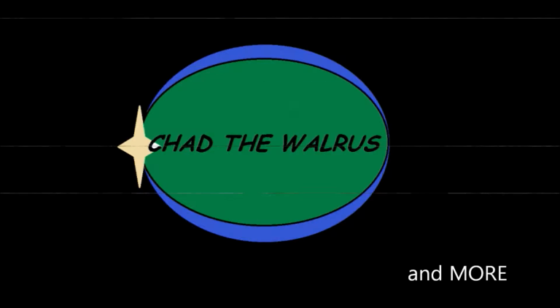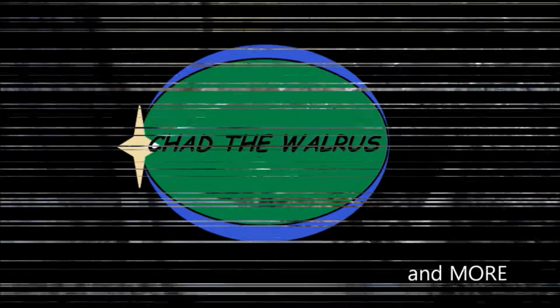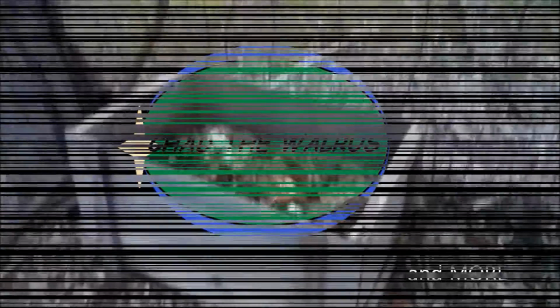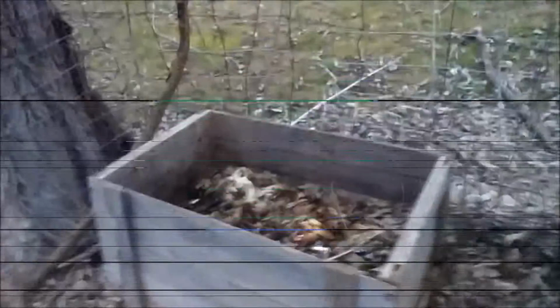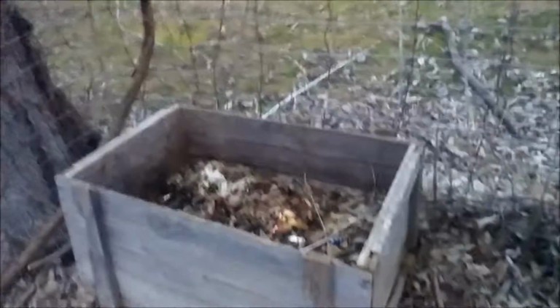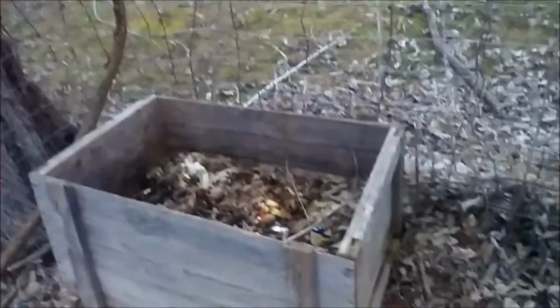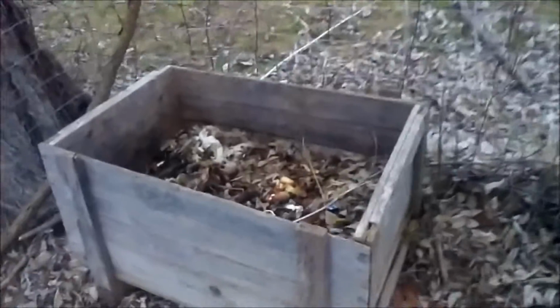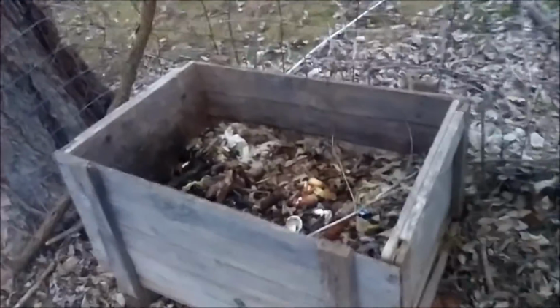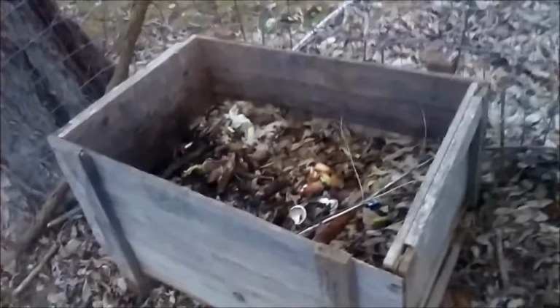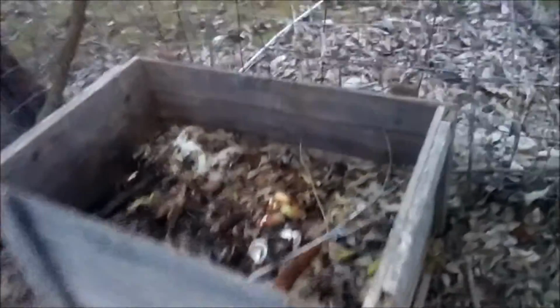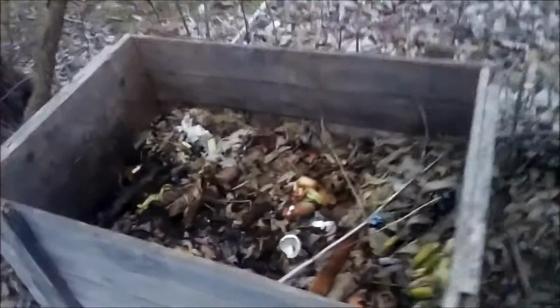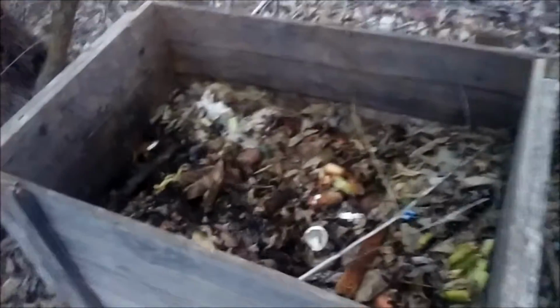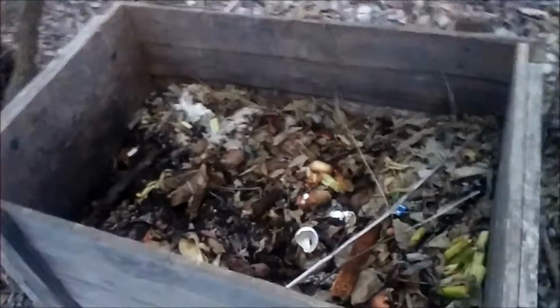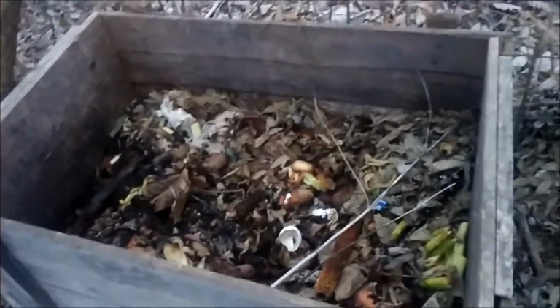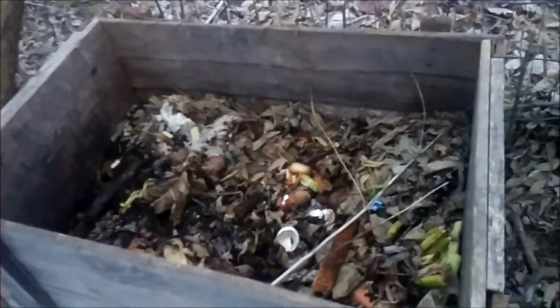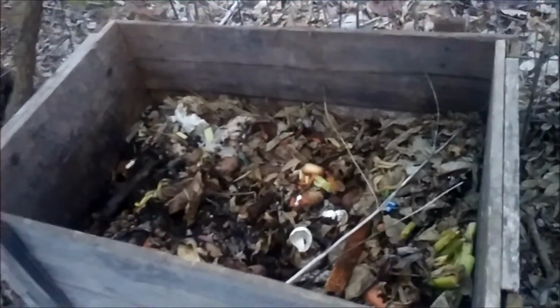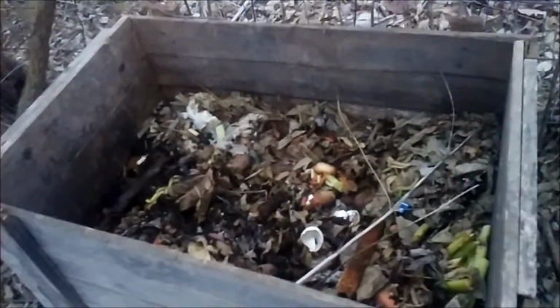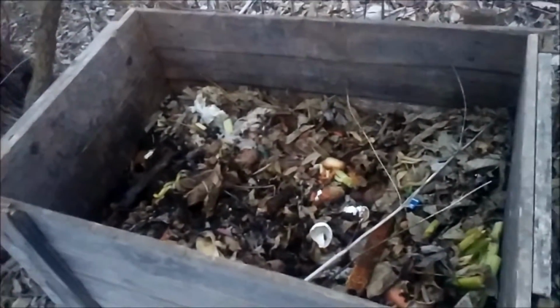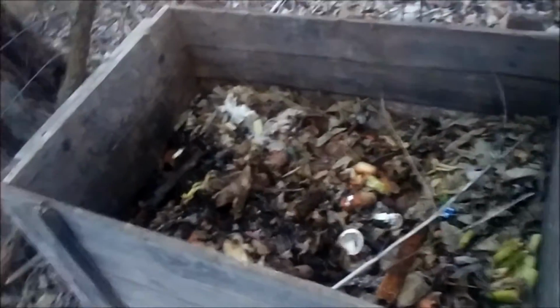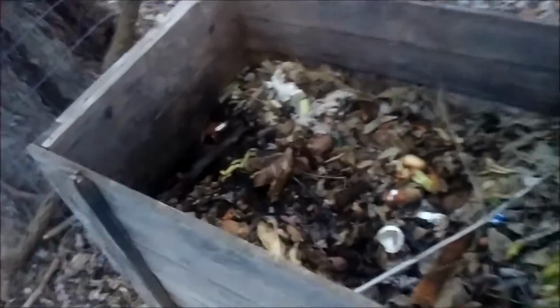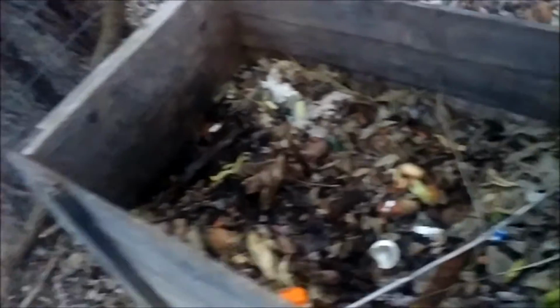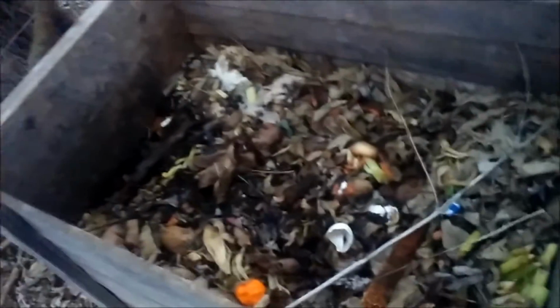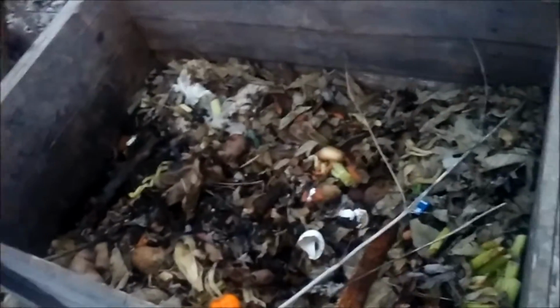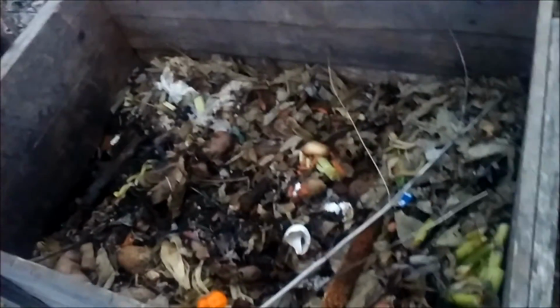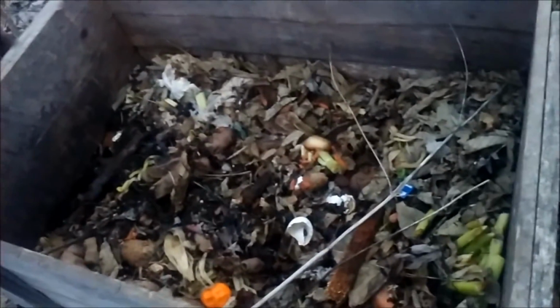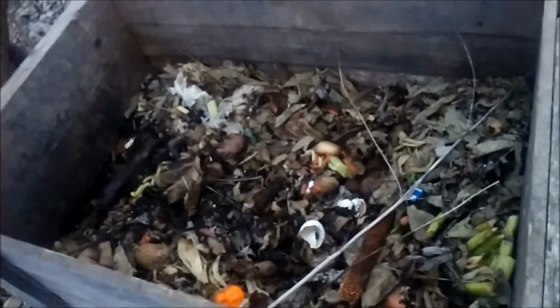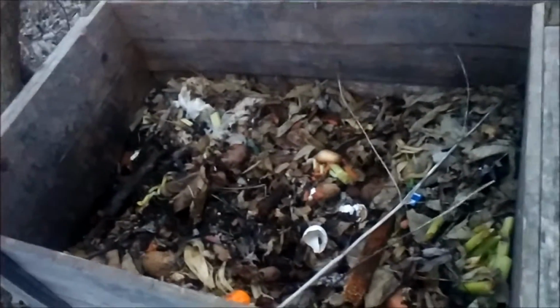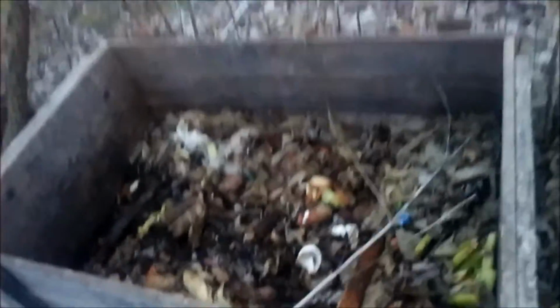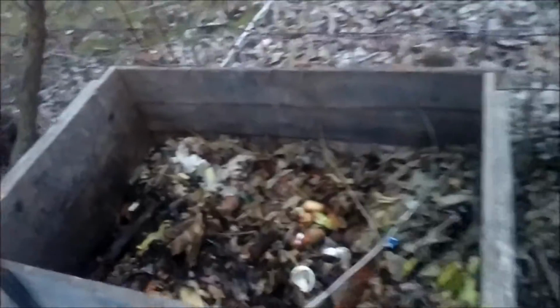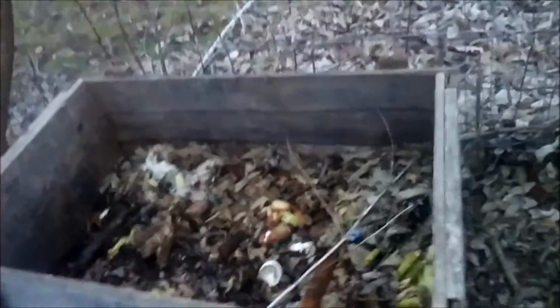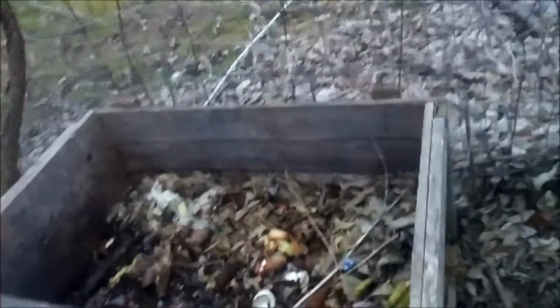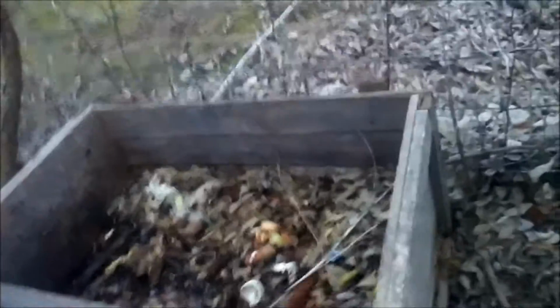This is my compost bin full of old leaves, old food, sticks, and things. I'm about to add more to it.